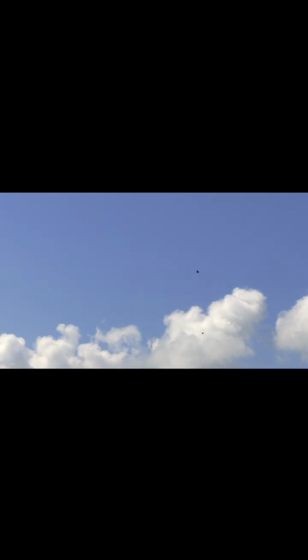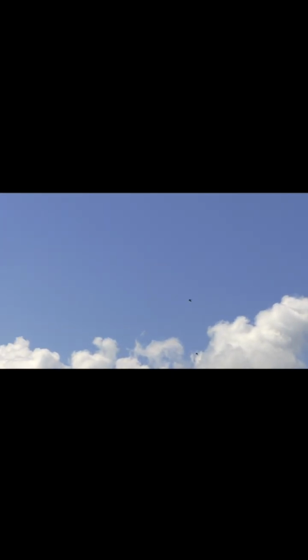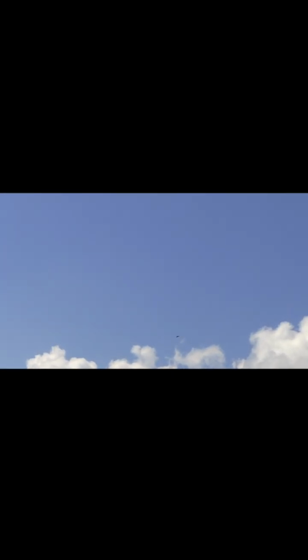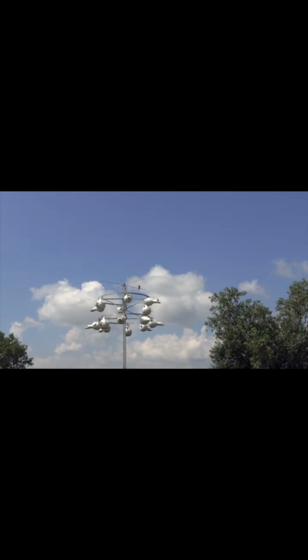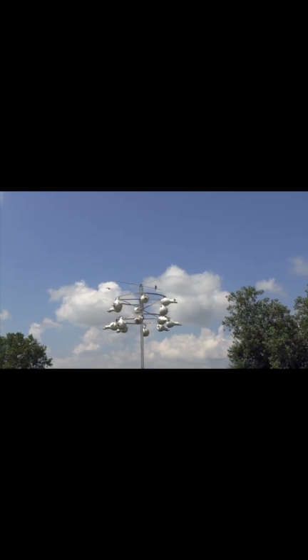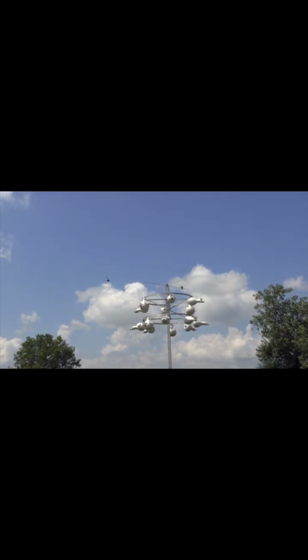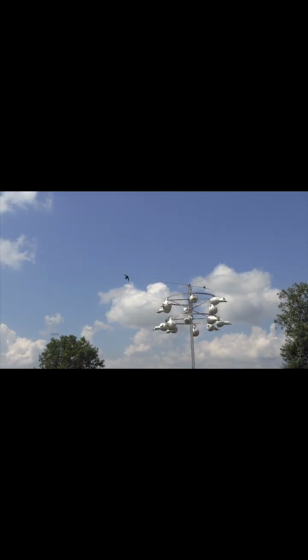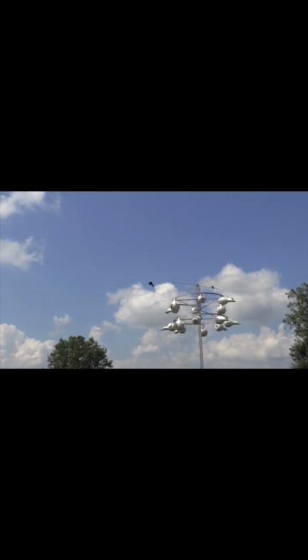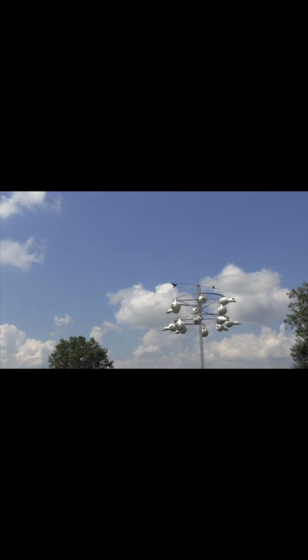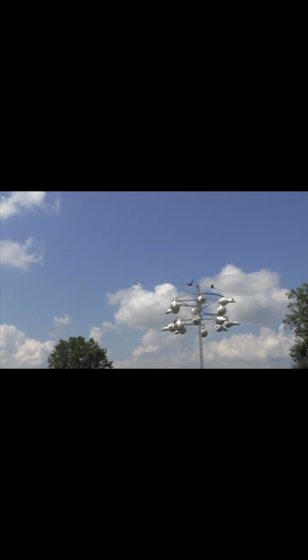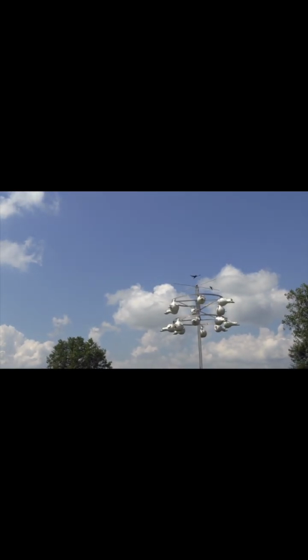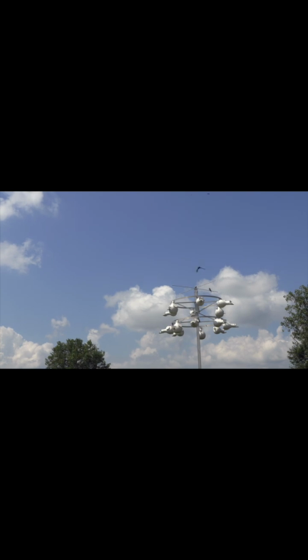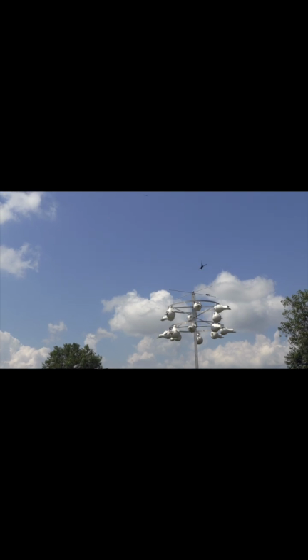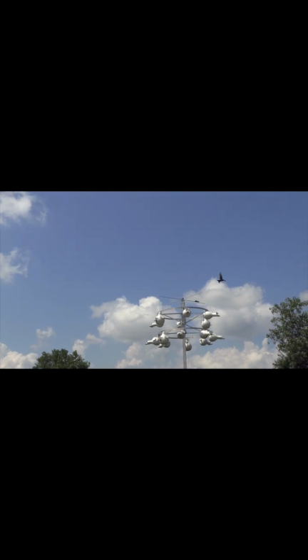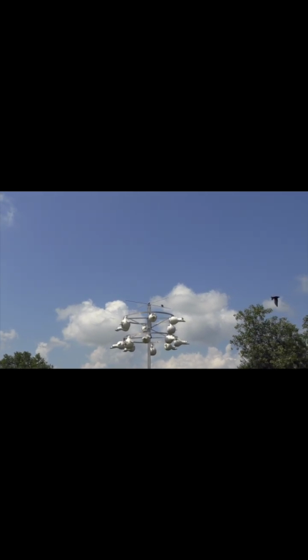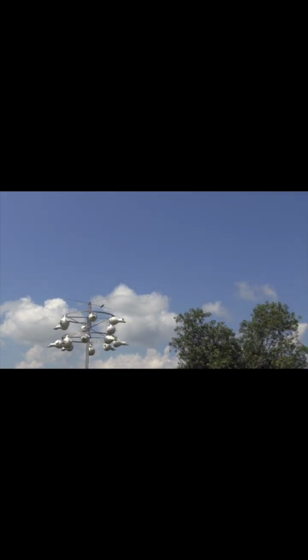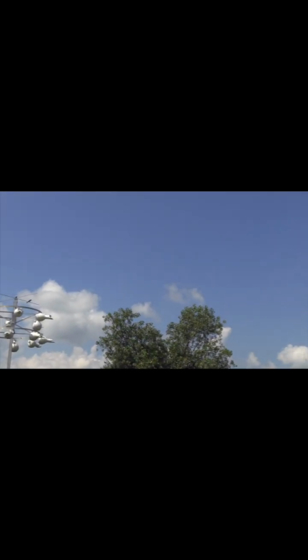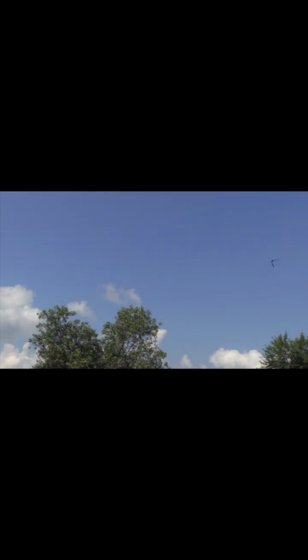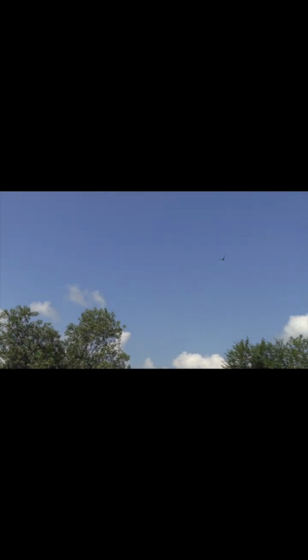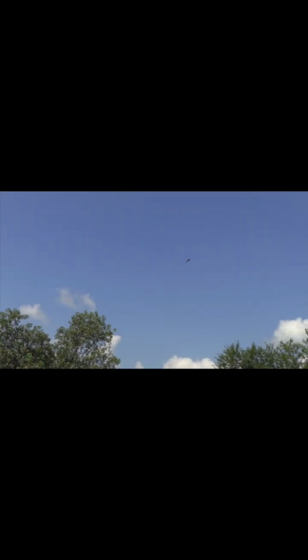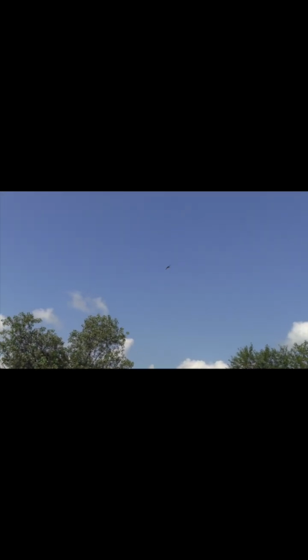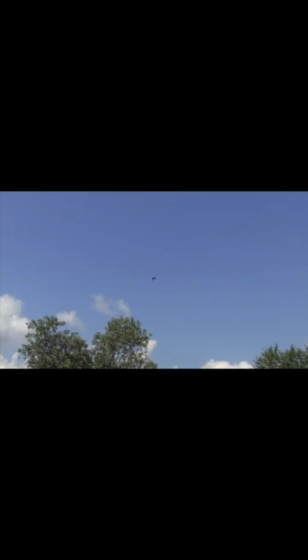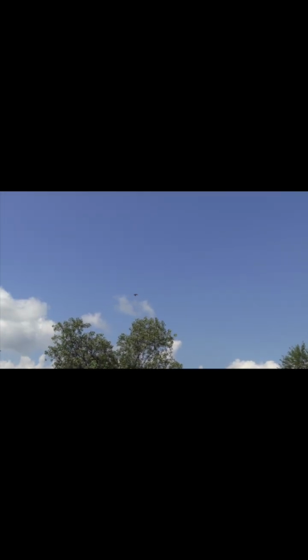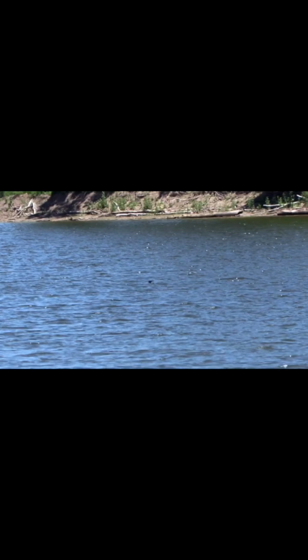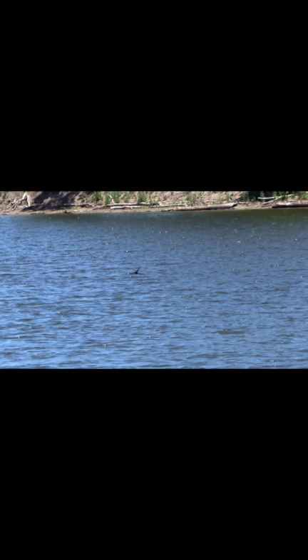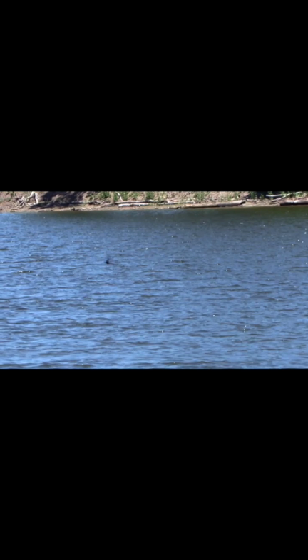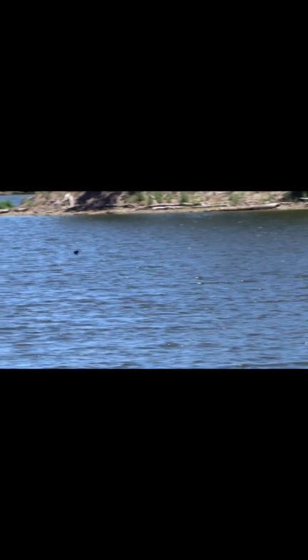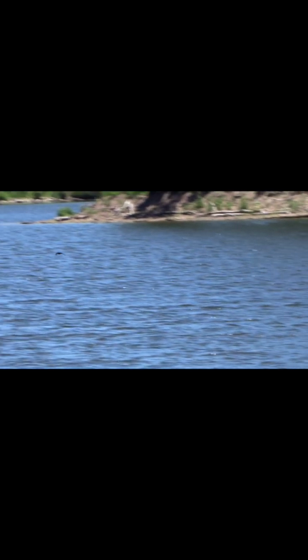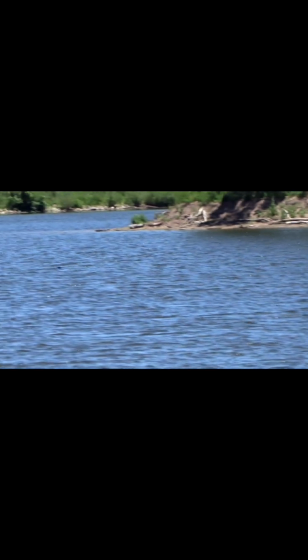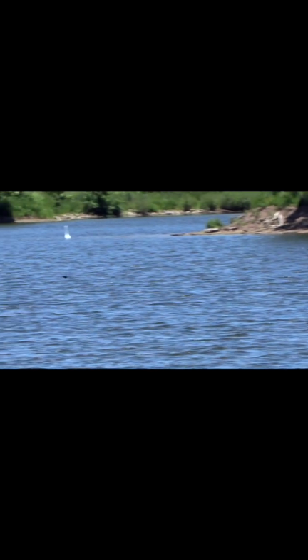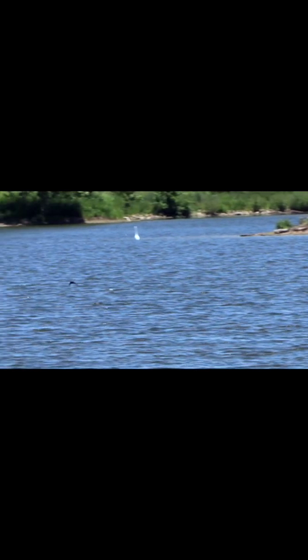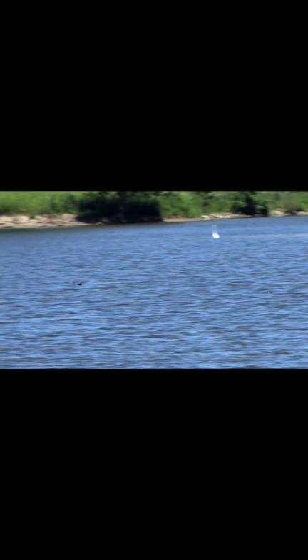The Martins want their homes to be in wide open spaces so that they have all the room they need for maneuvering, and preferably near water, where the bugs will be plentiful.